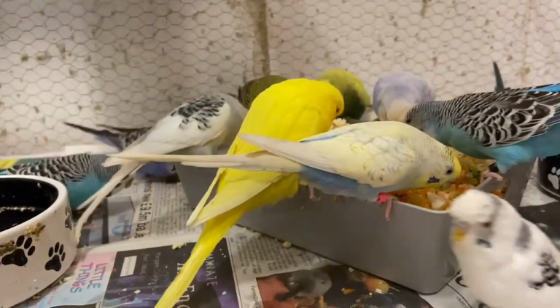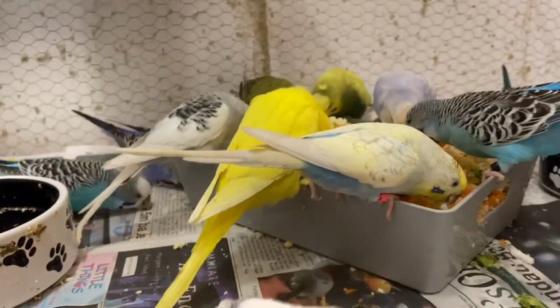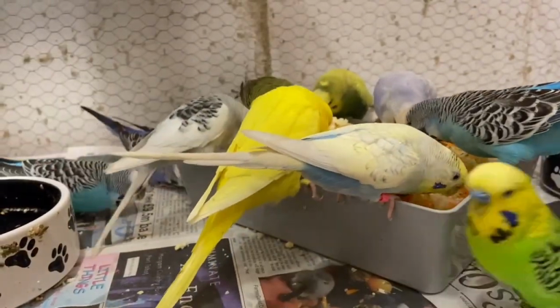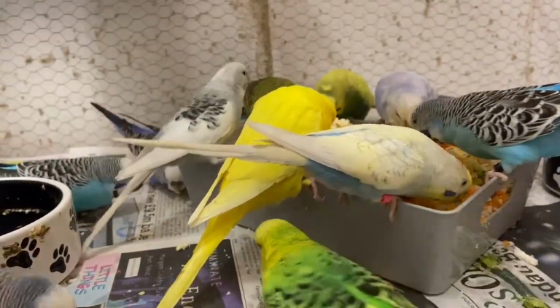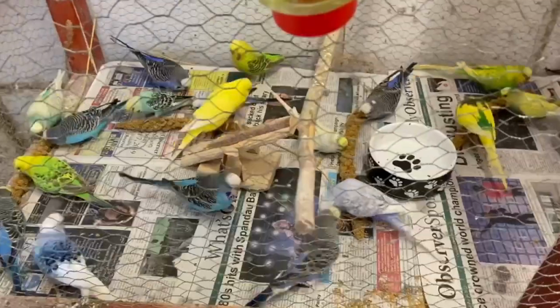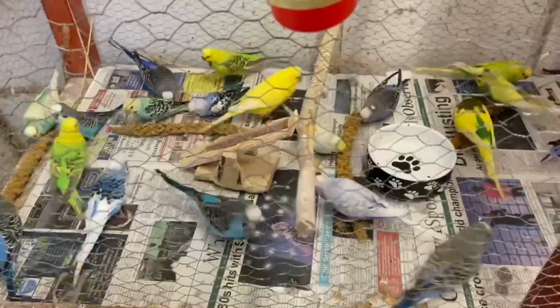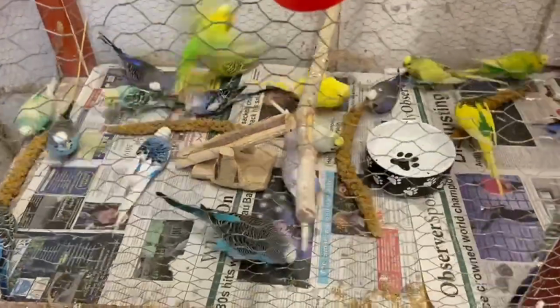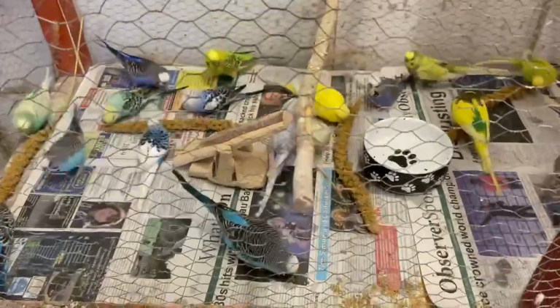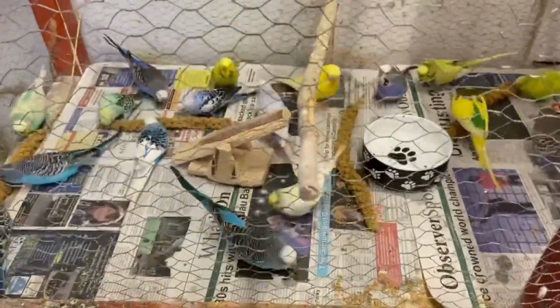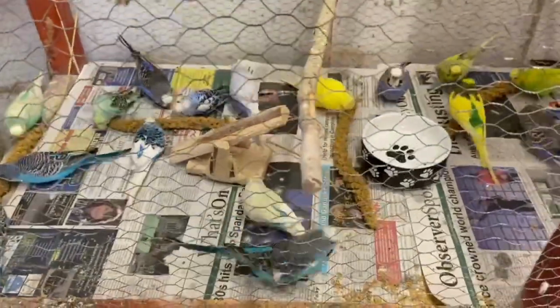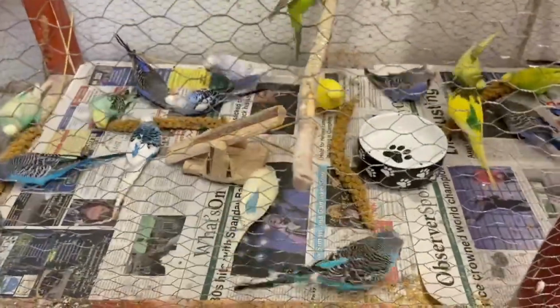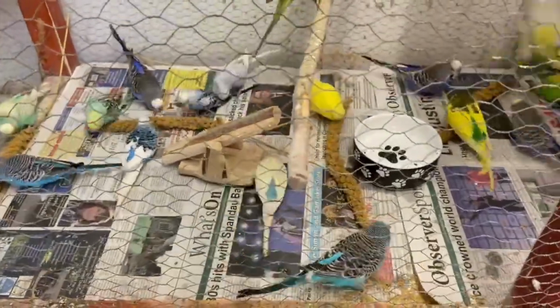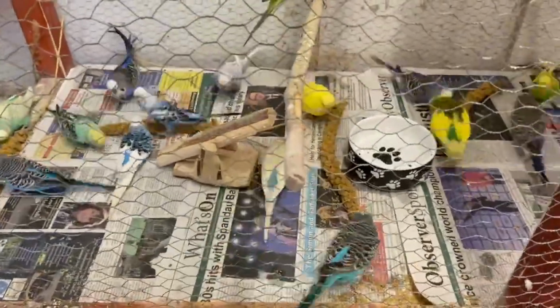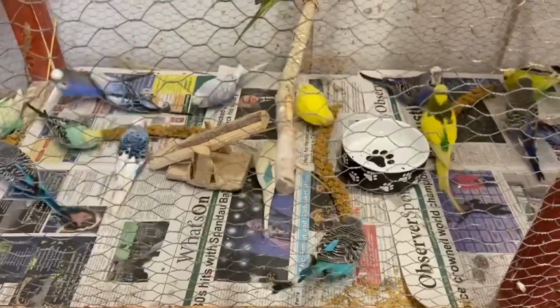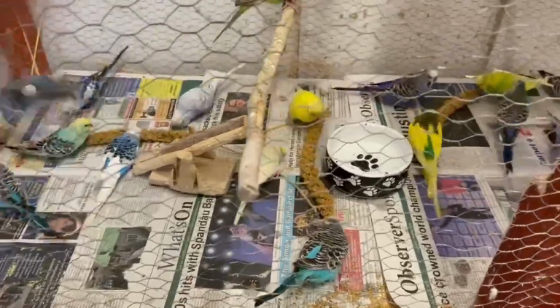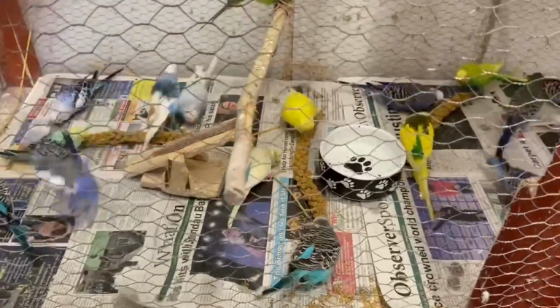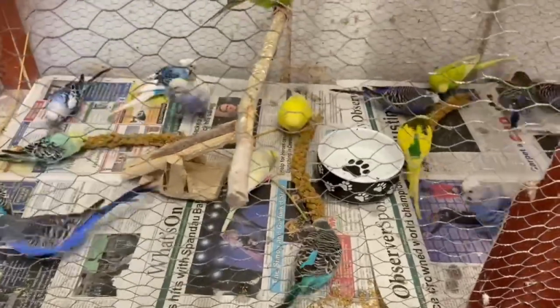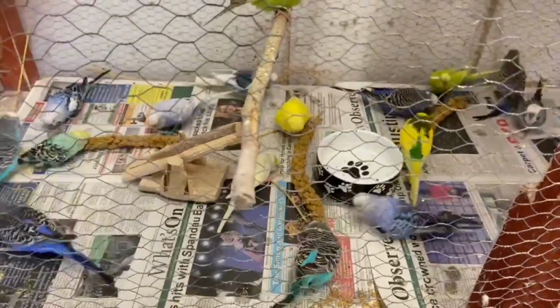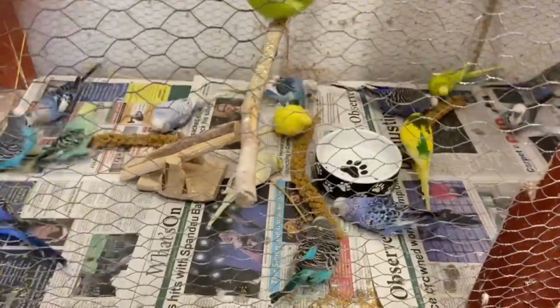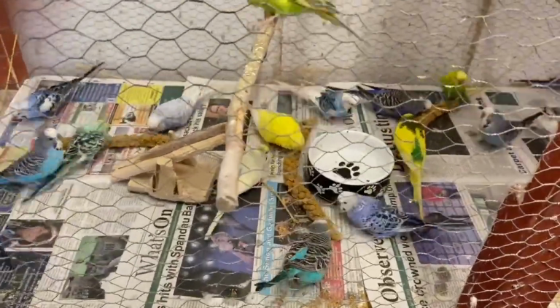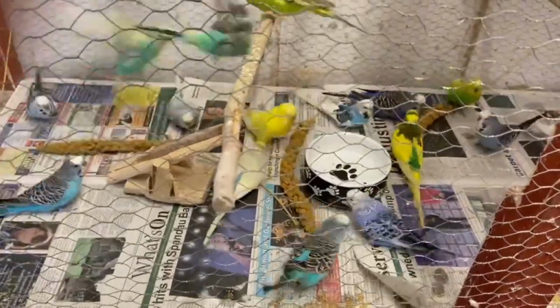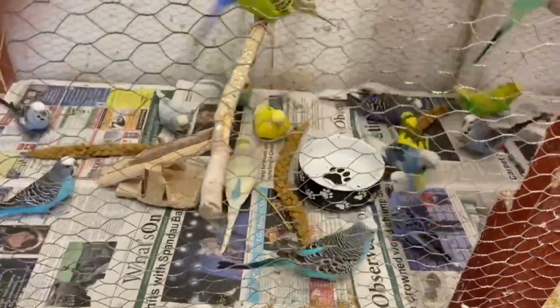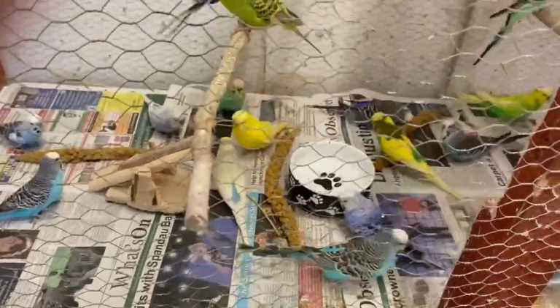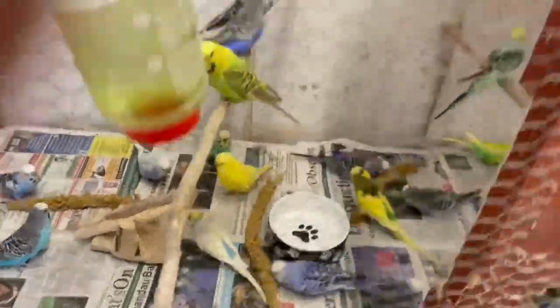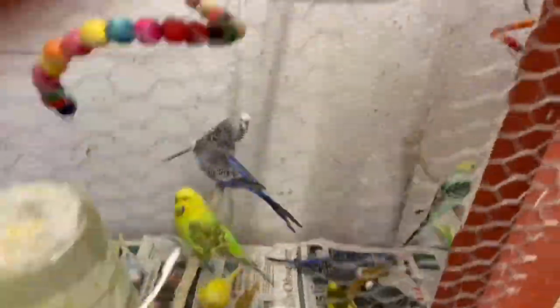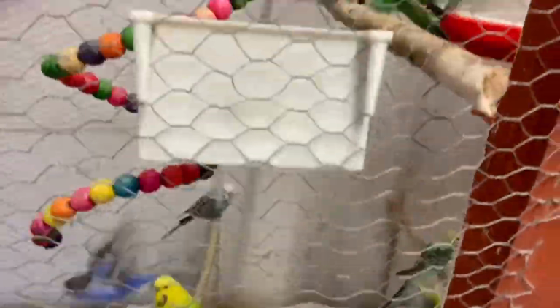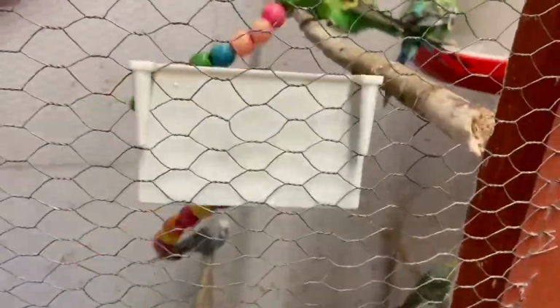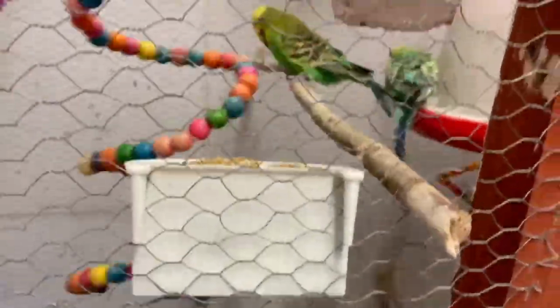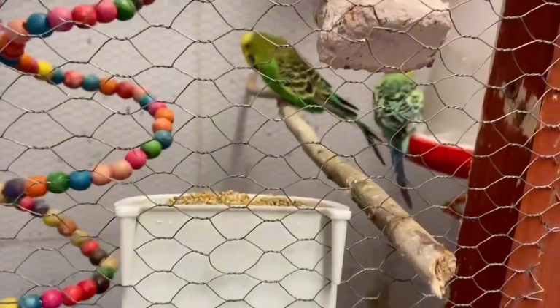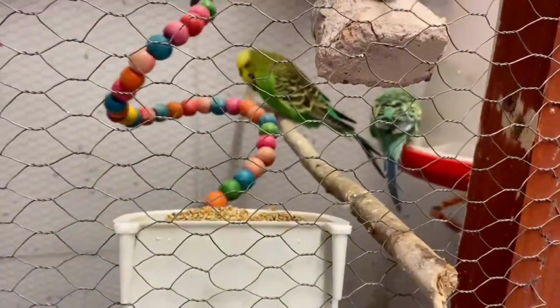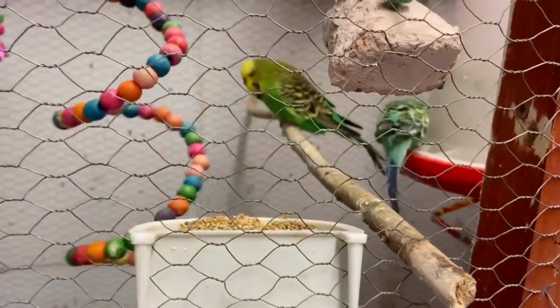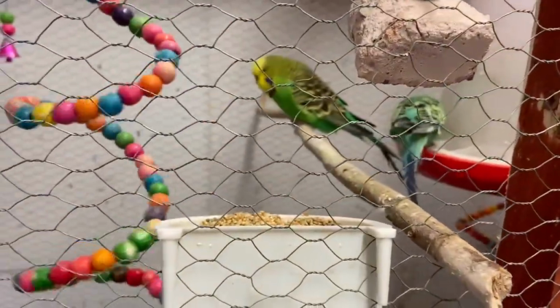The deliciousness of spray millet can also entice sick birds to eat so they can recover more quickly. Thank you for watching. In the next video we will discuss medication. Don't forget to like the video.